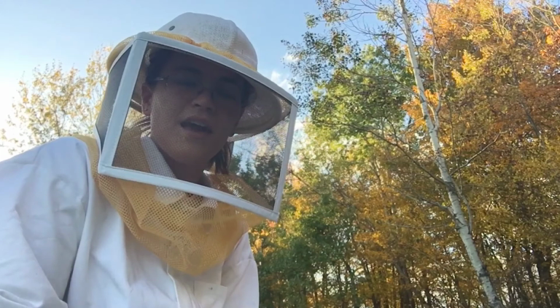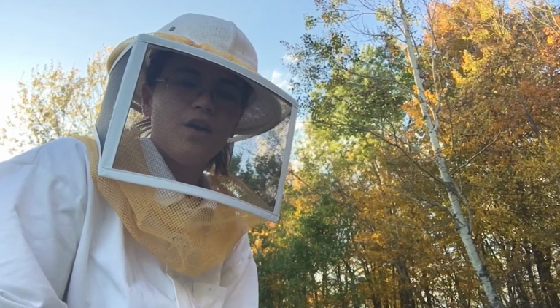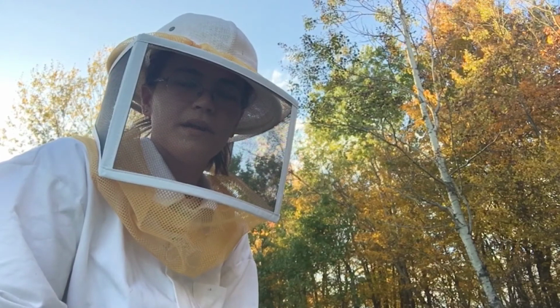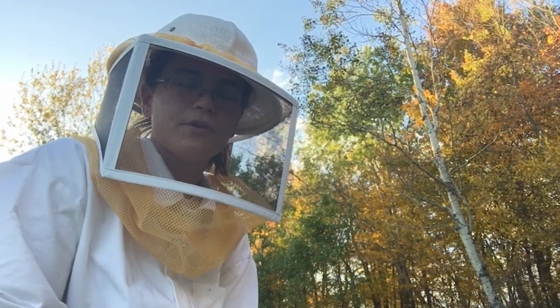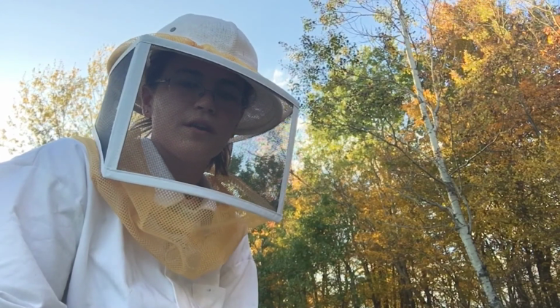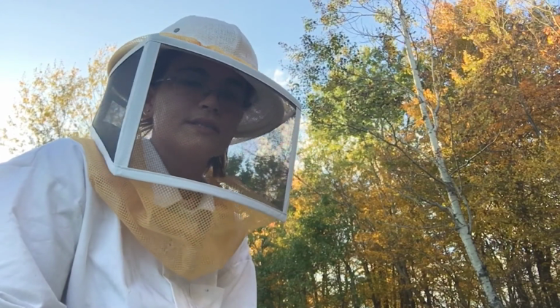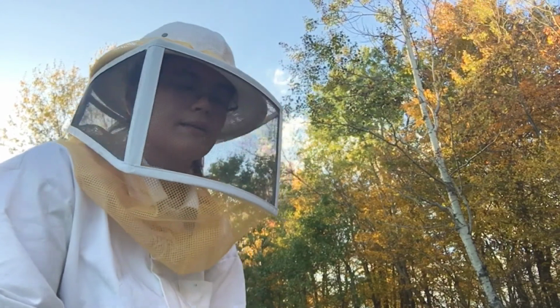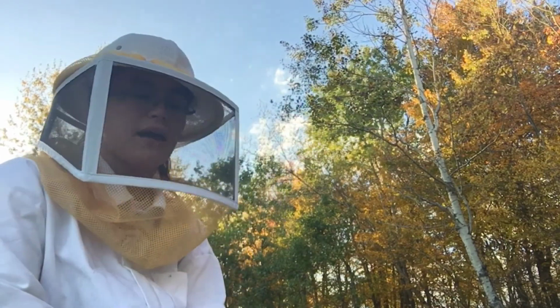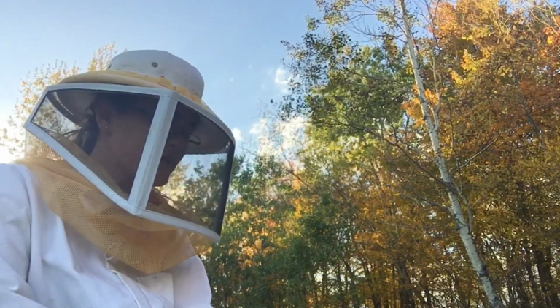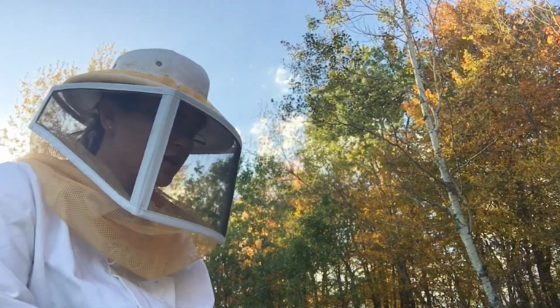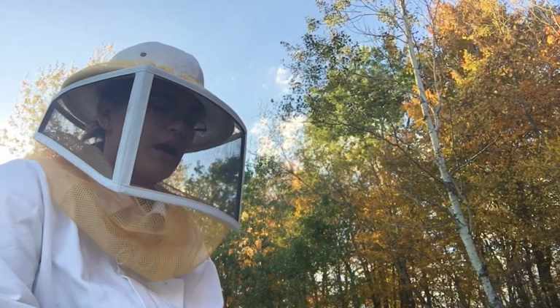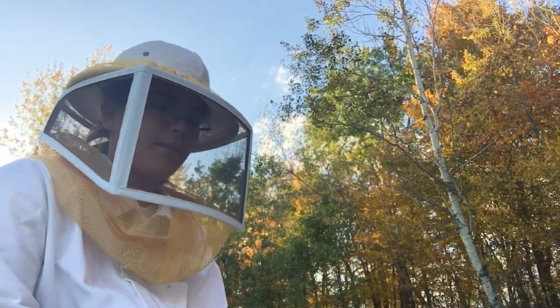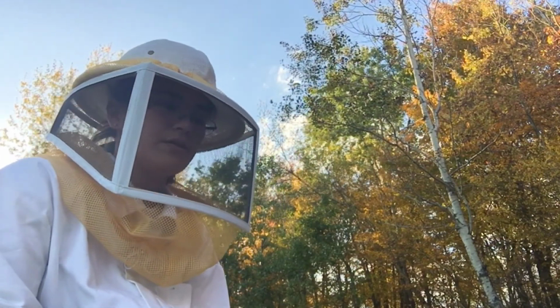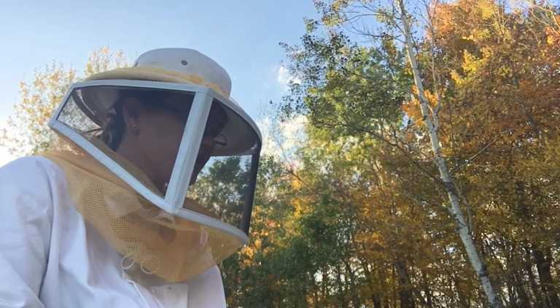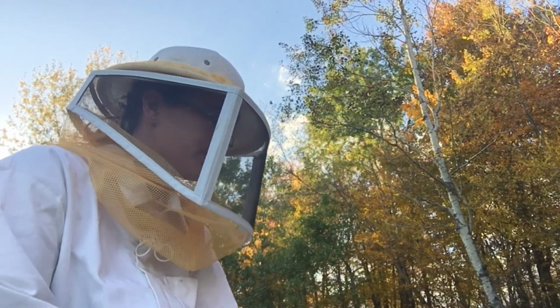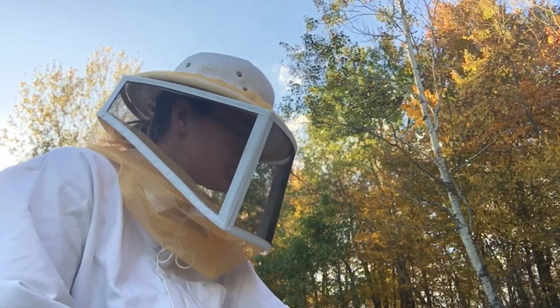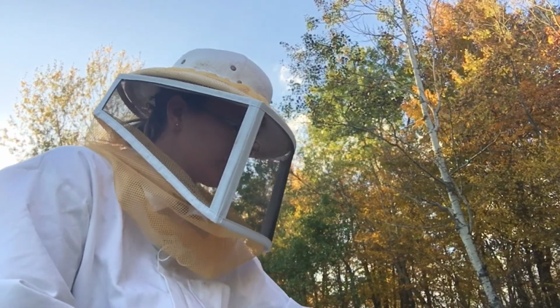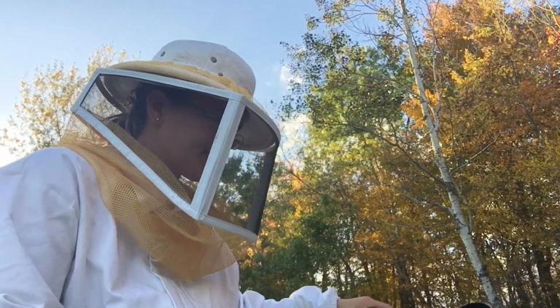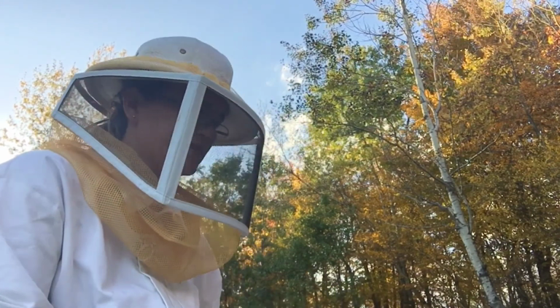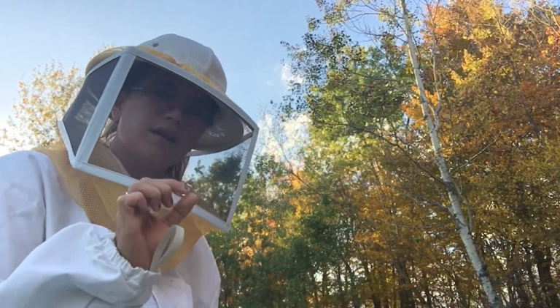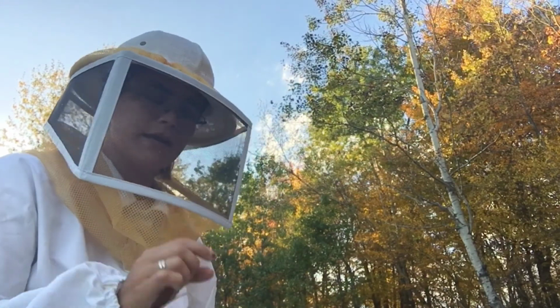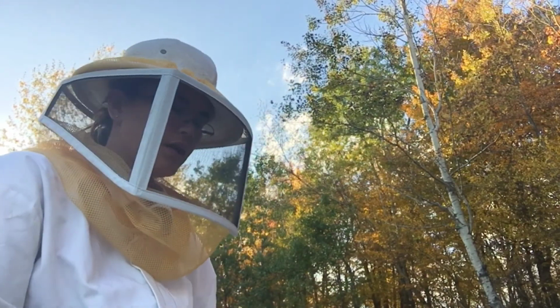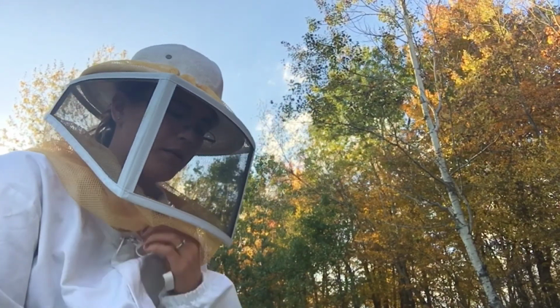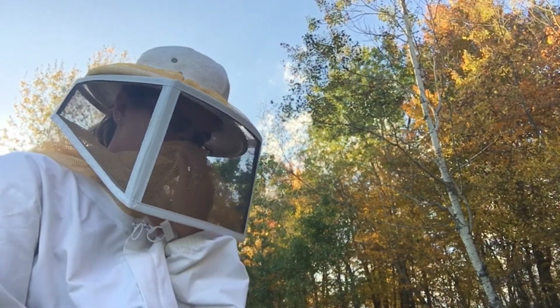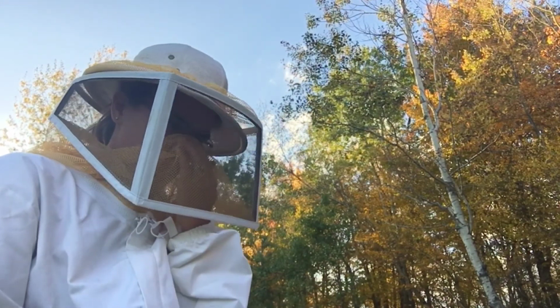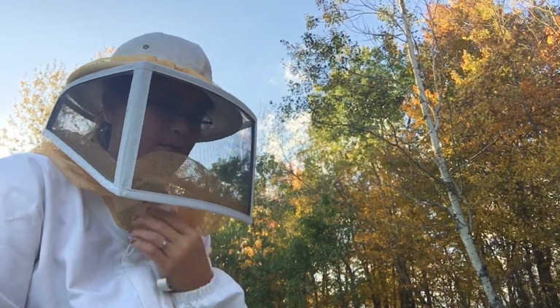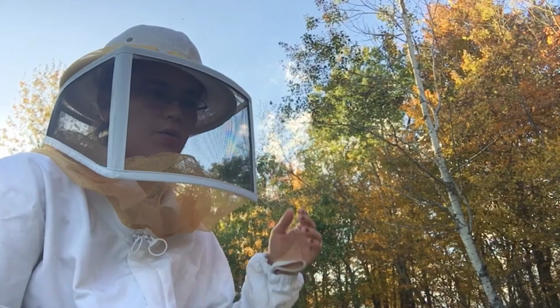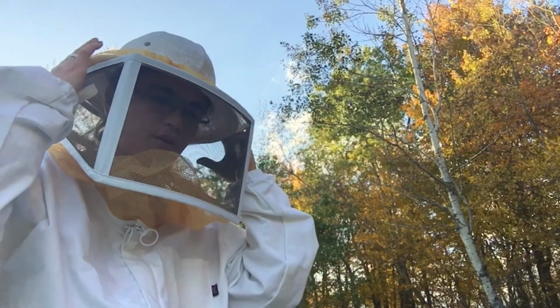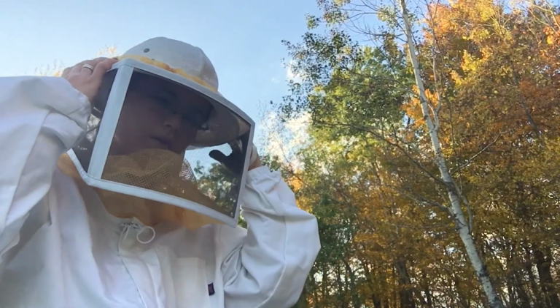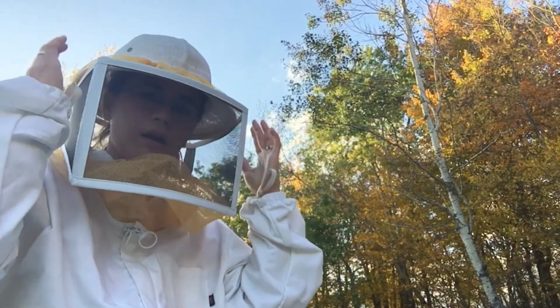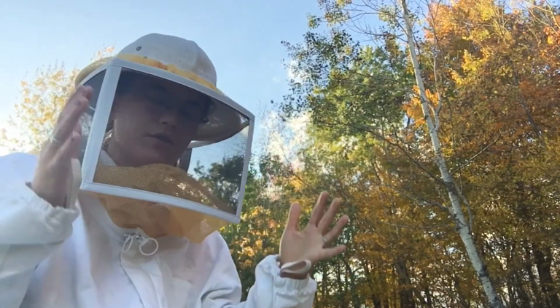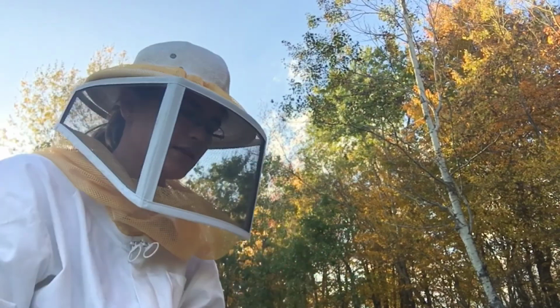Hey y'all, welcome back to Poplar Creek Farm. Today I am doing a hive inspection and I'm also starting to winterize my hives a little bit. I'm doing a few things that will help for winterizing them.